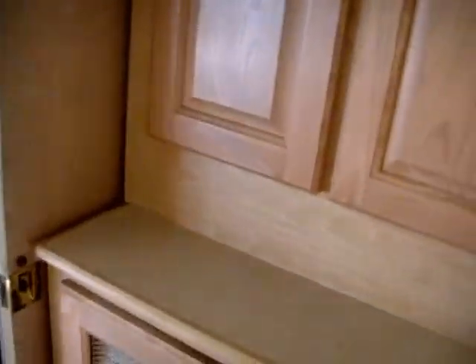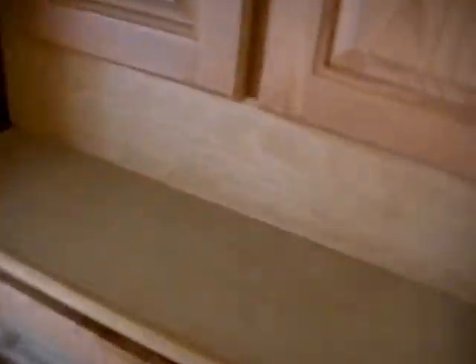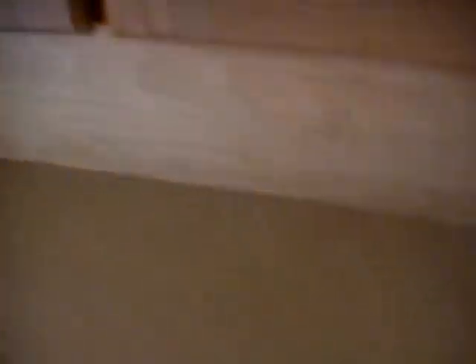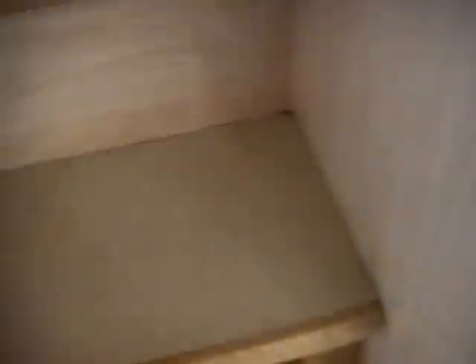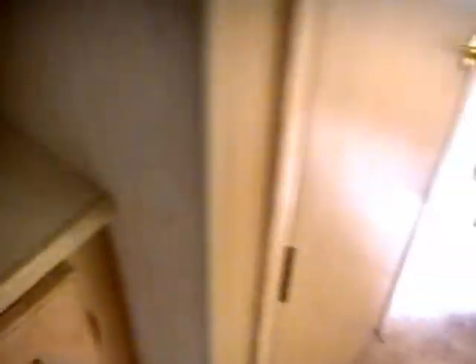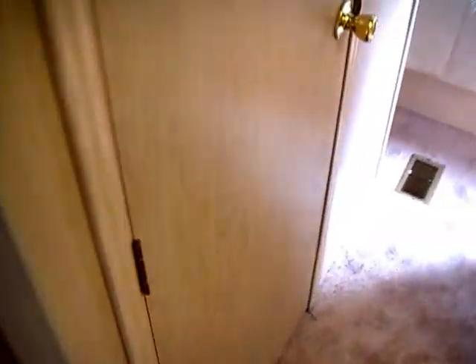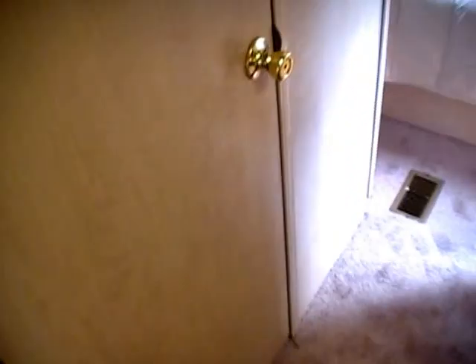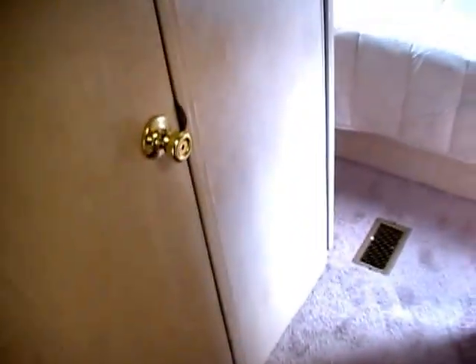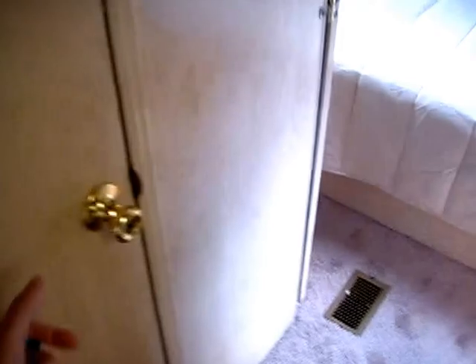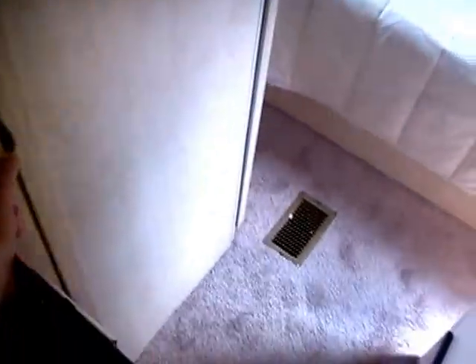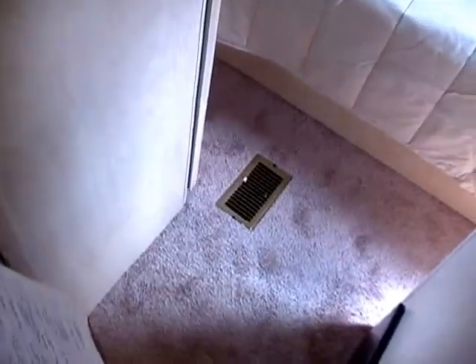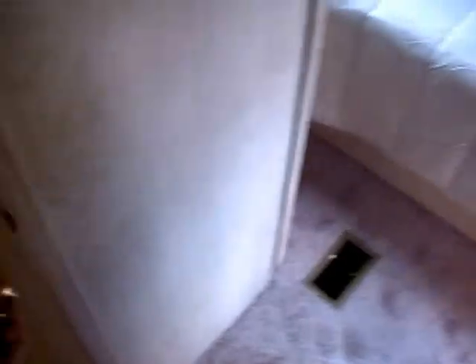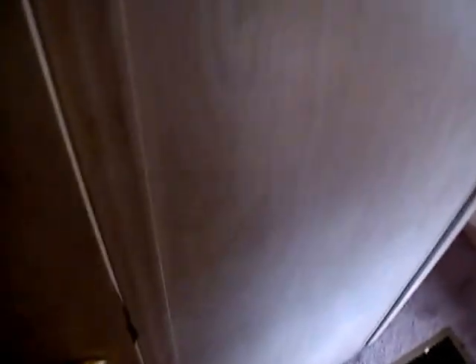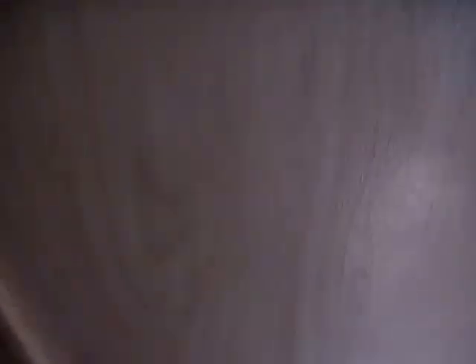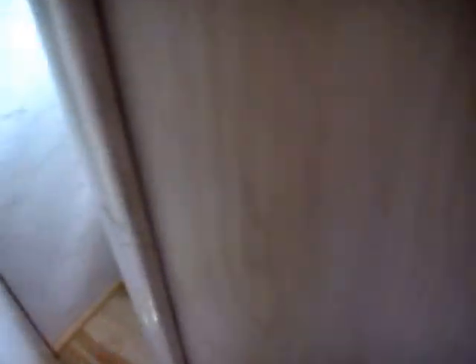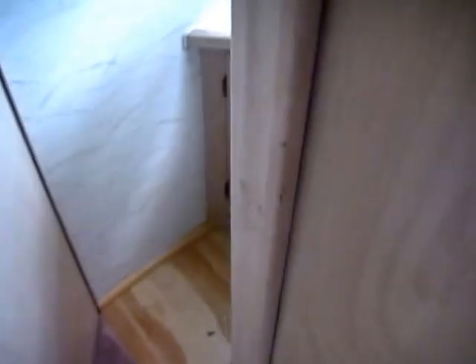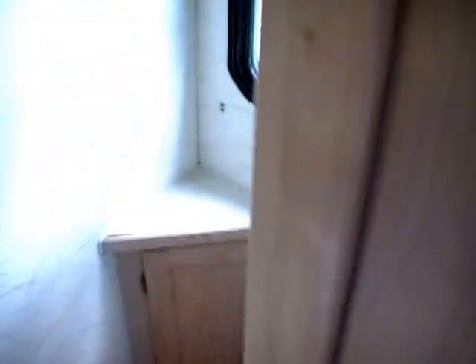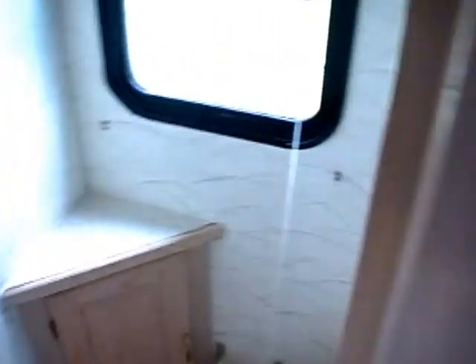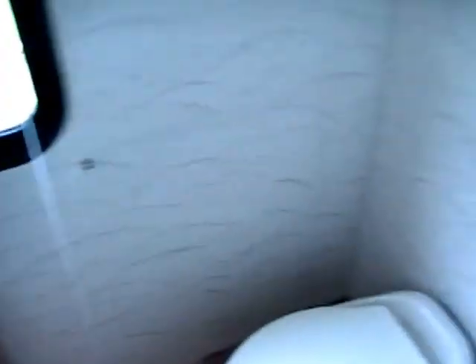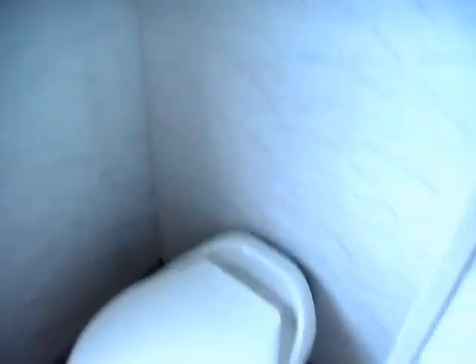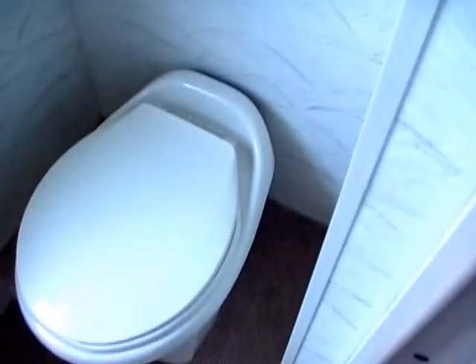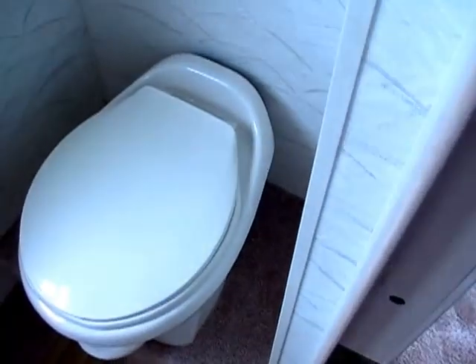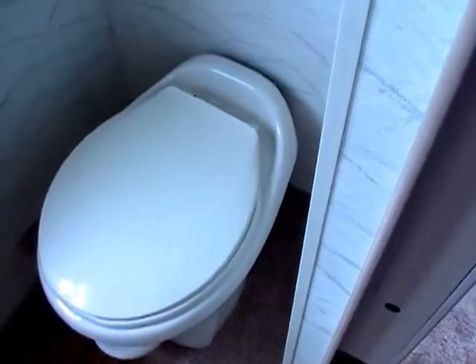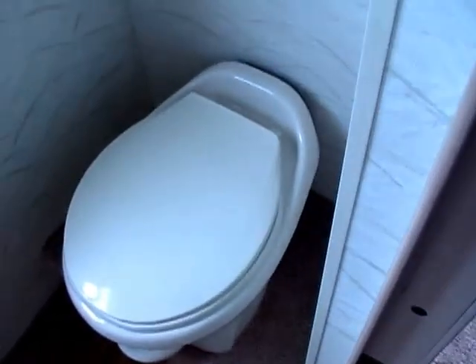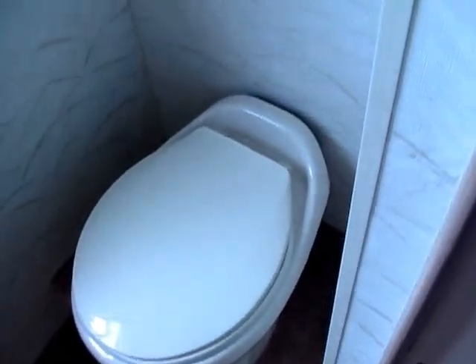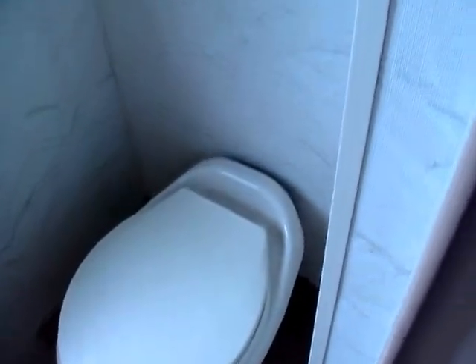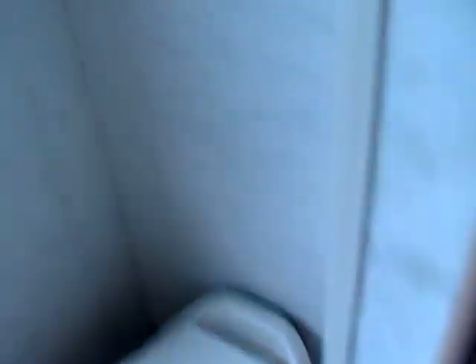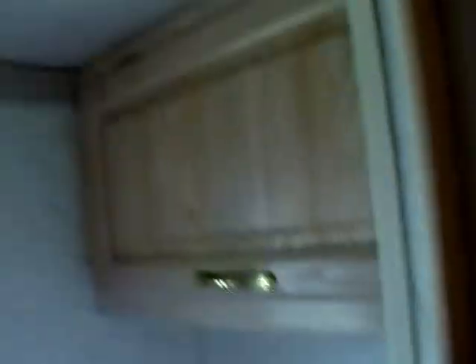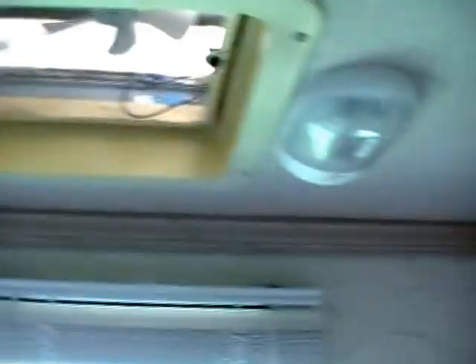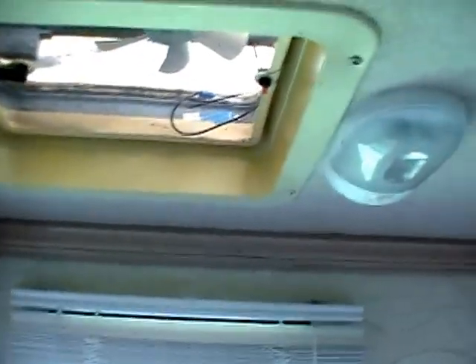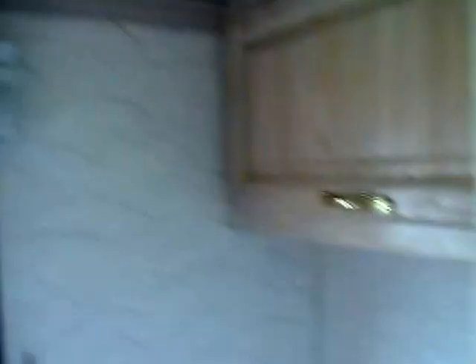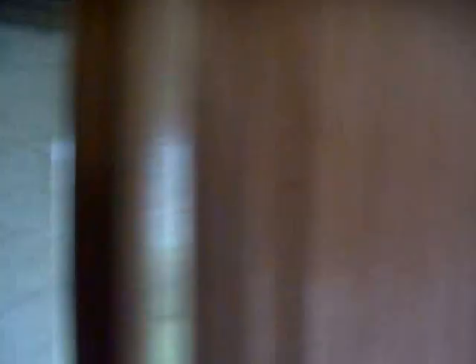Here in the bathroom area, you've got a private water closet with an upgrade porcelain RV toilet and a nice vent fan.